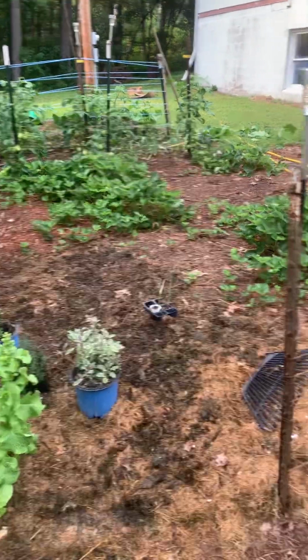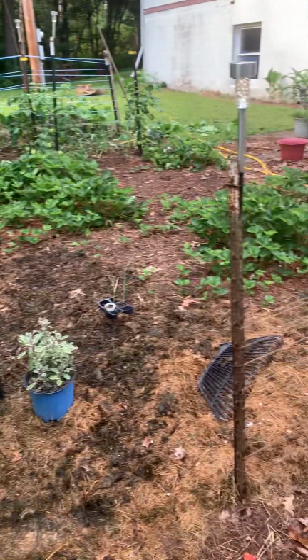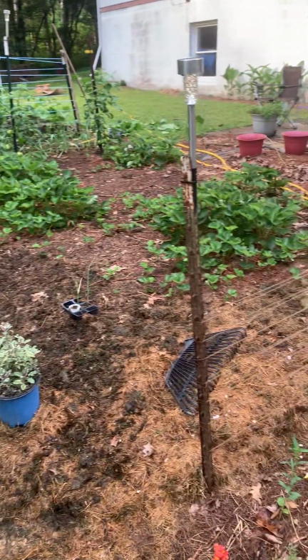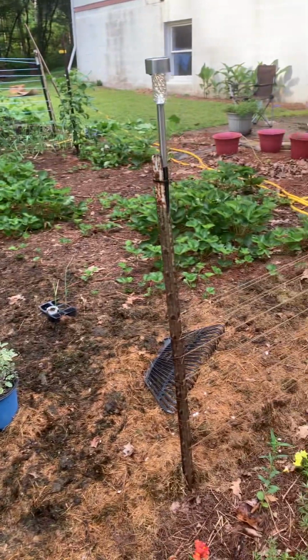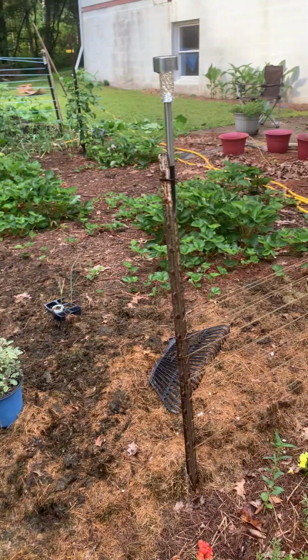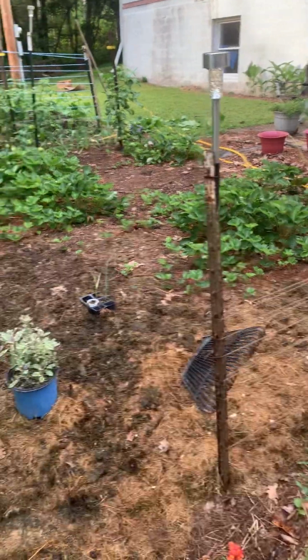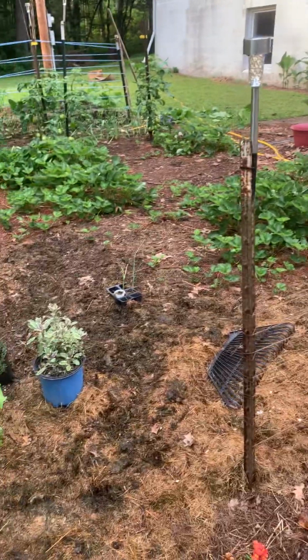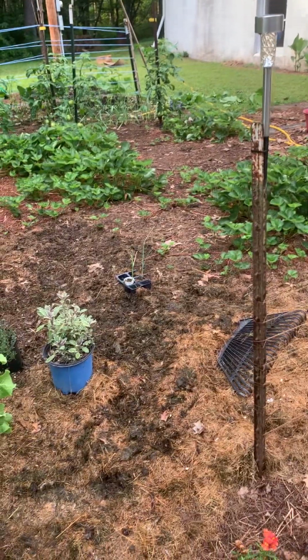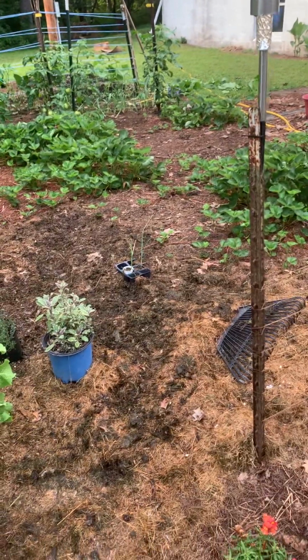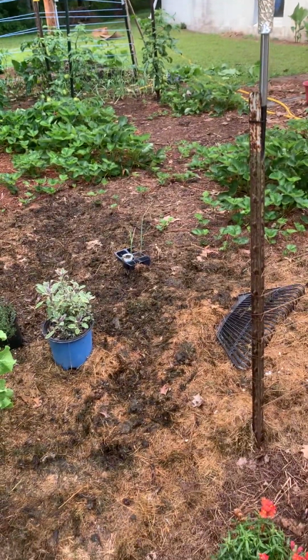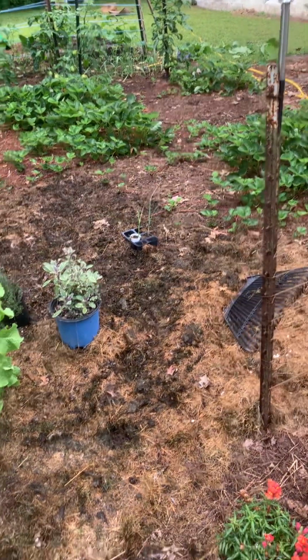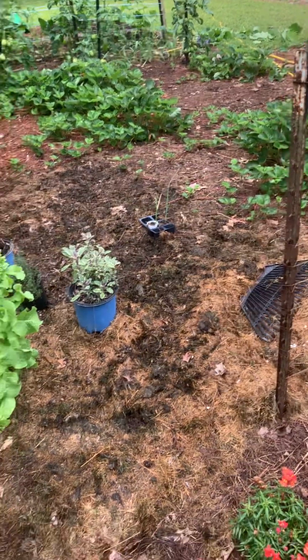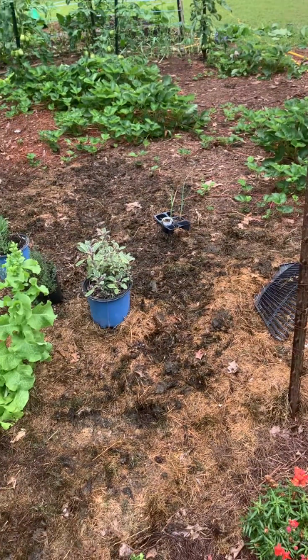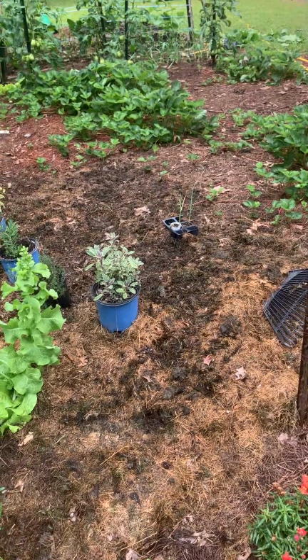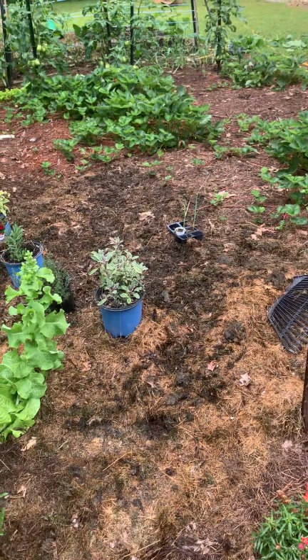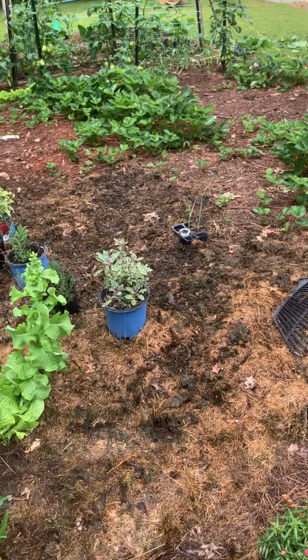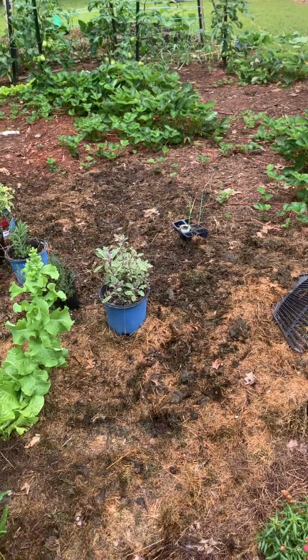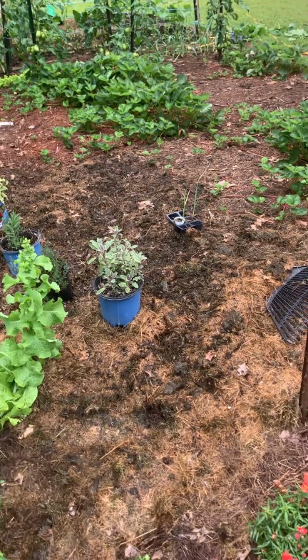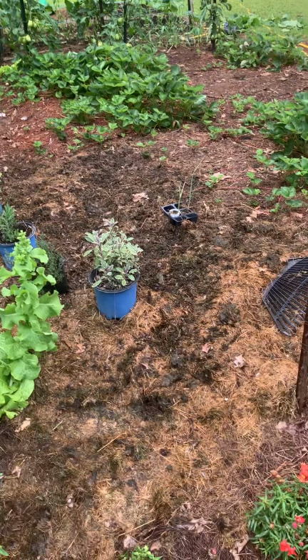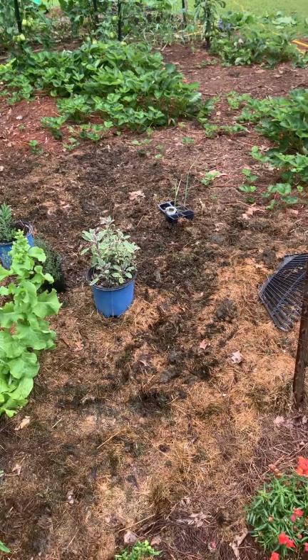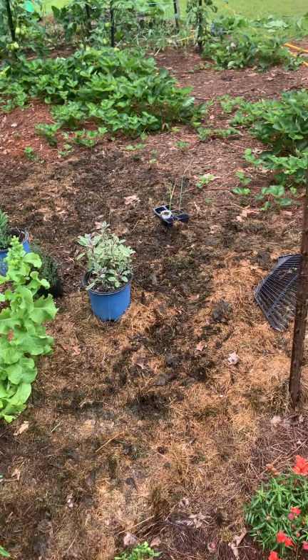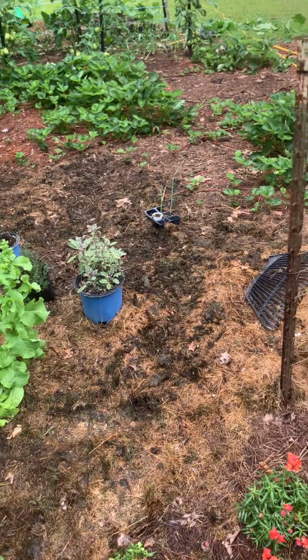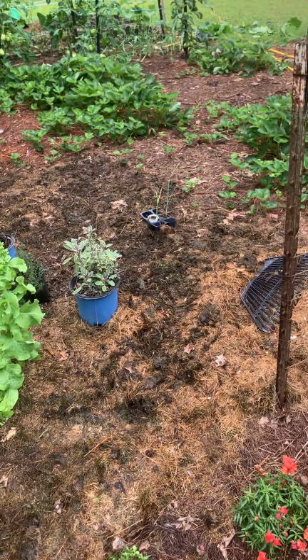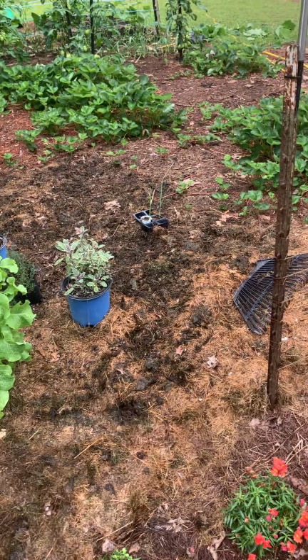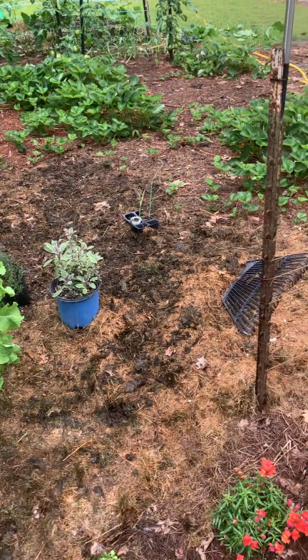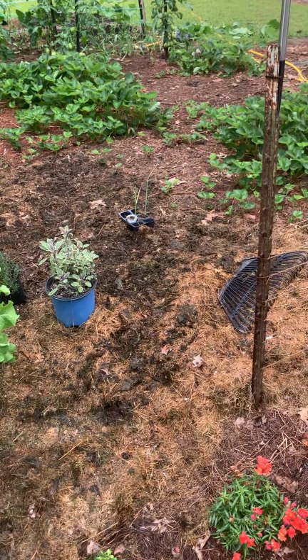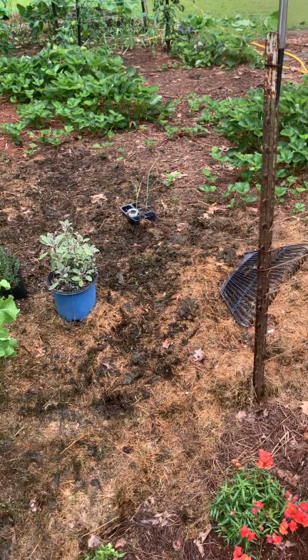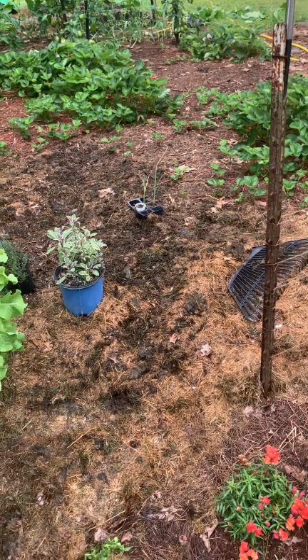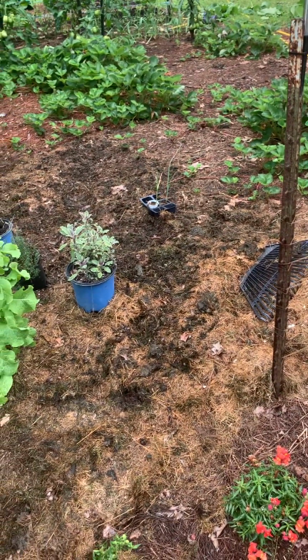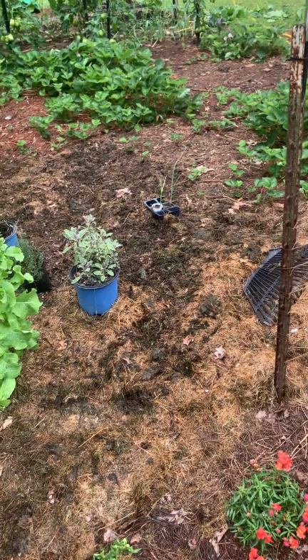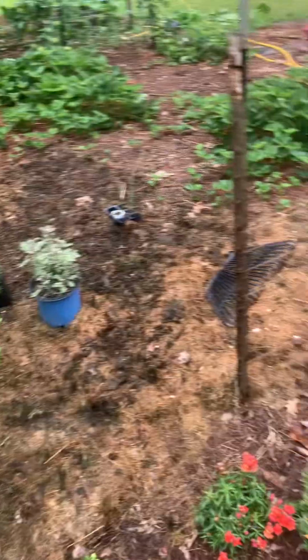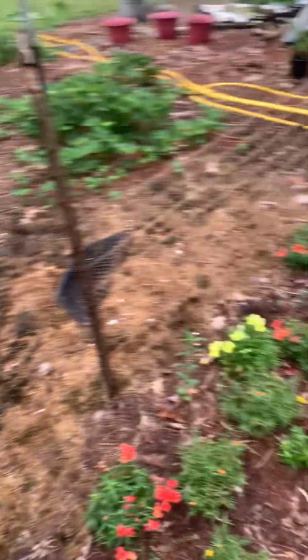Keep it watered and it will do its own thing. This fall you will have an awesome amount of lettuce come up without you having to lift a finger to plant your lettuce.